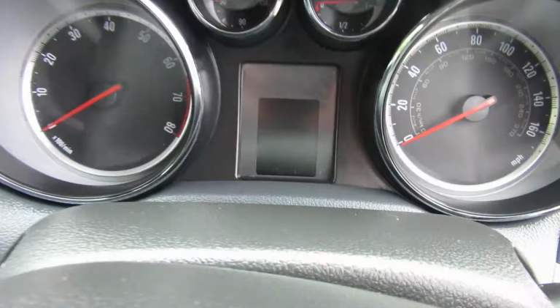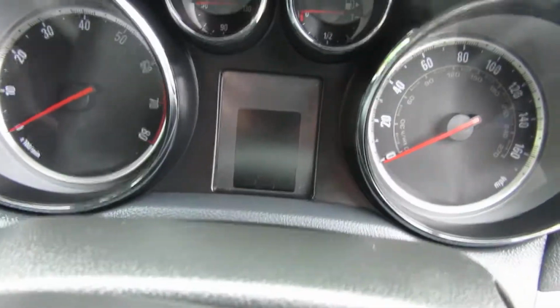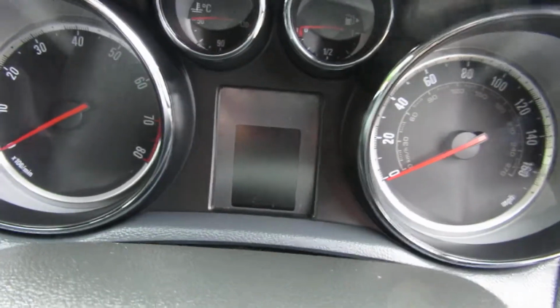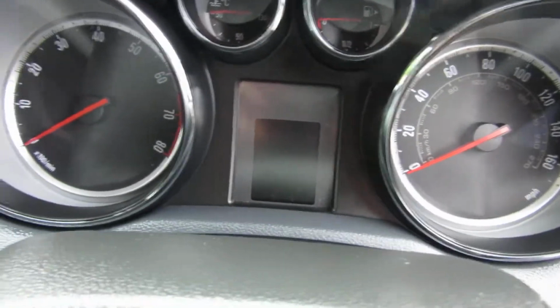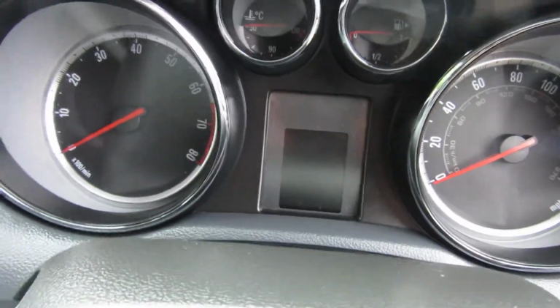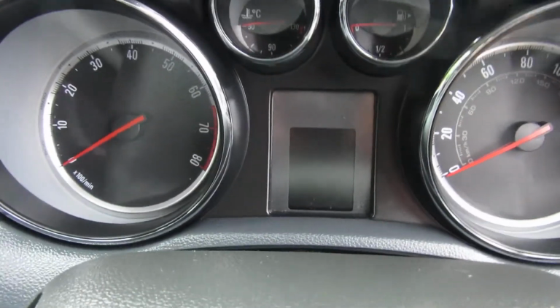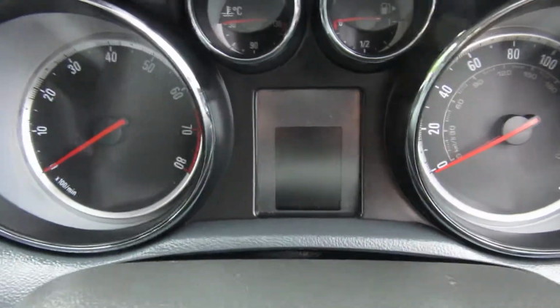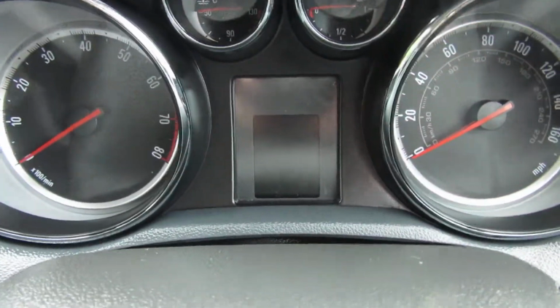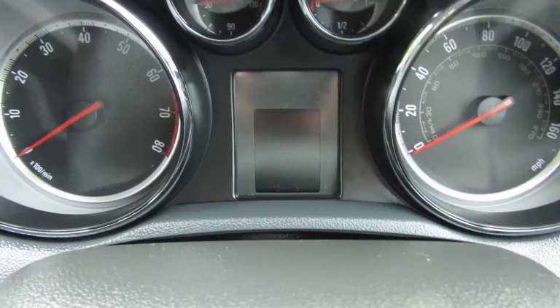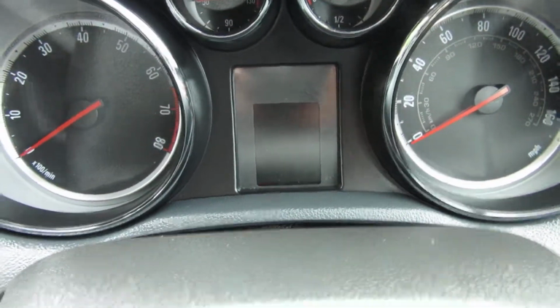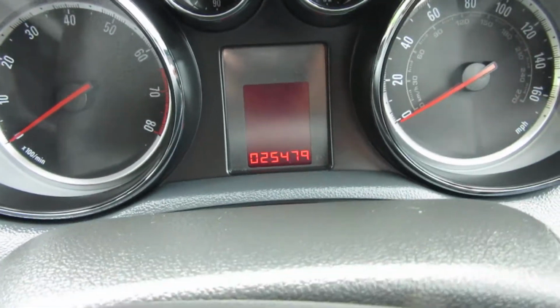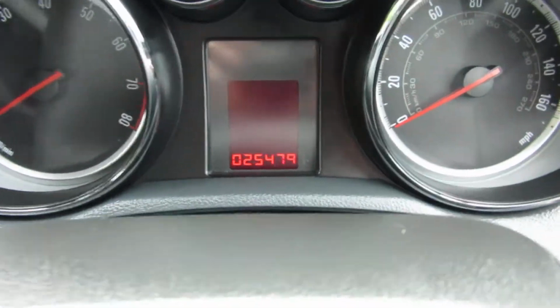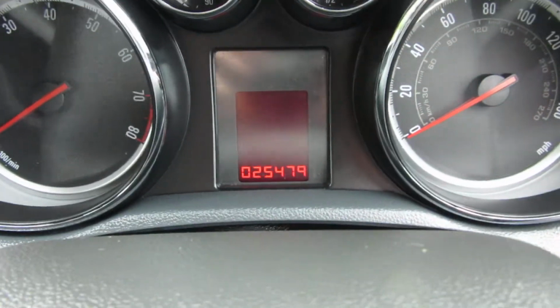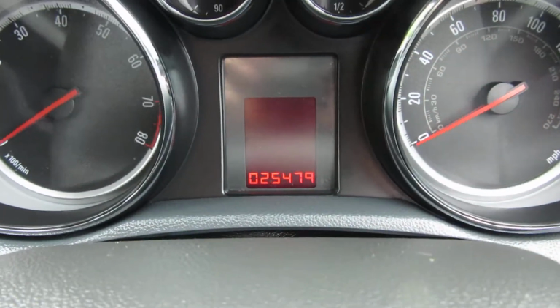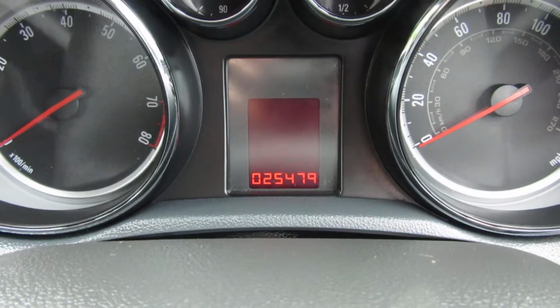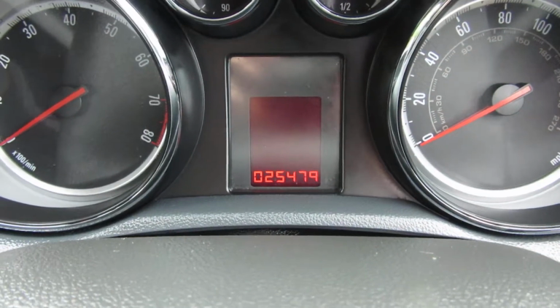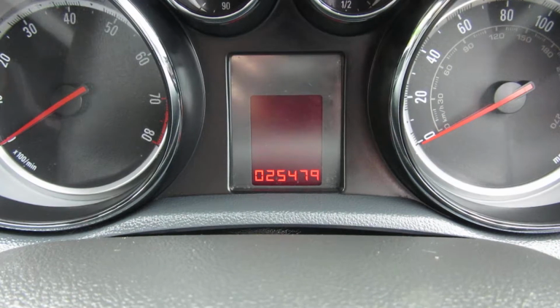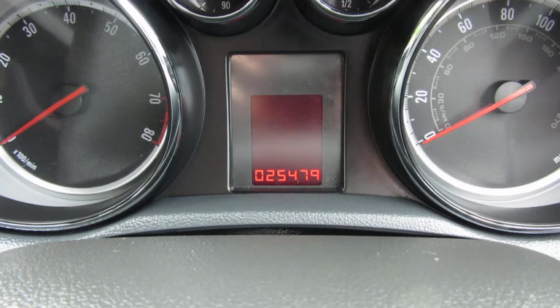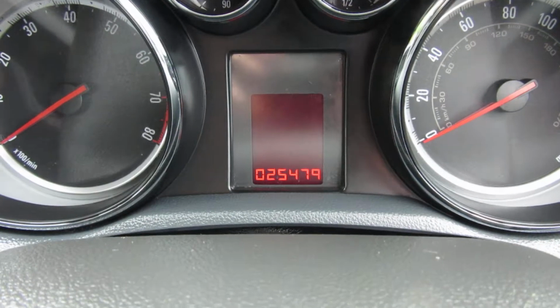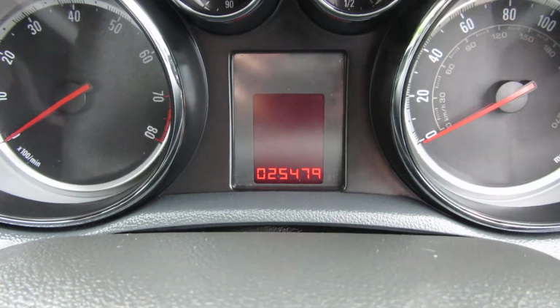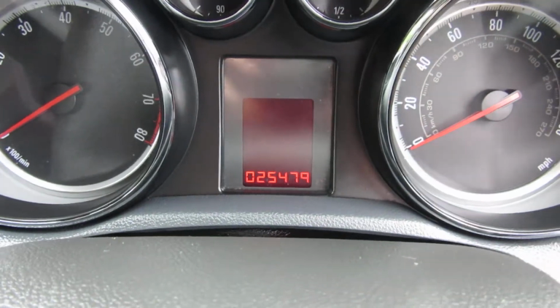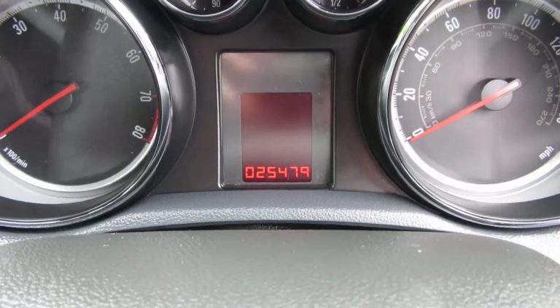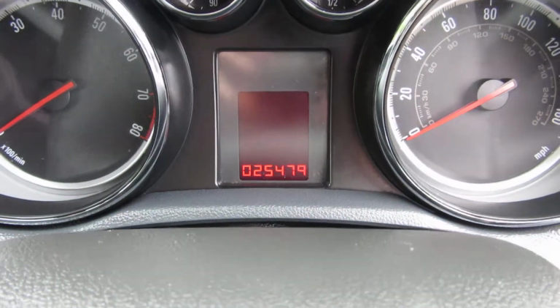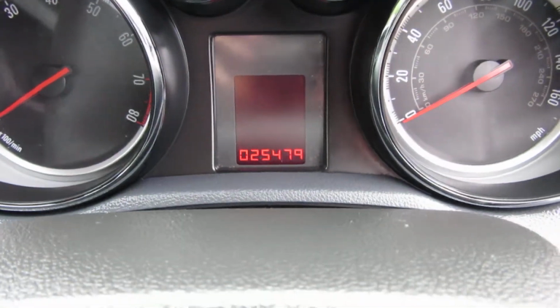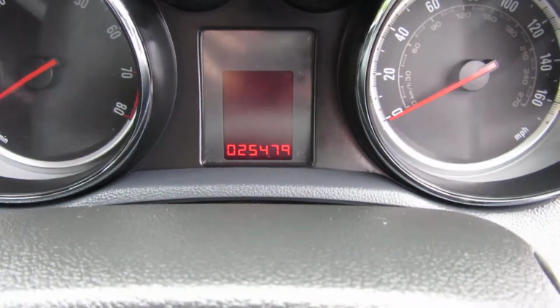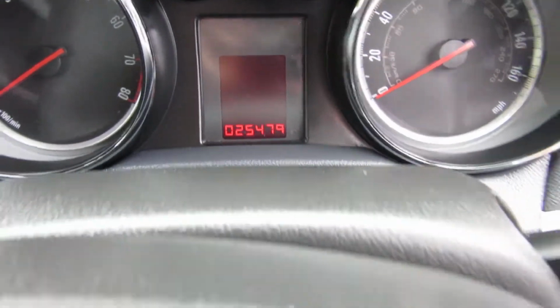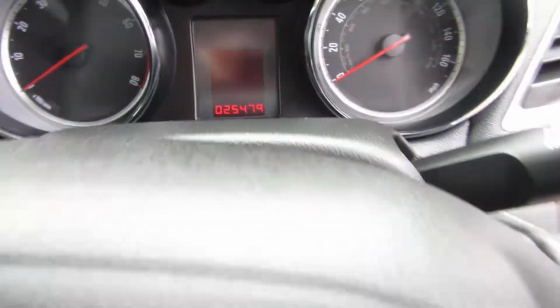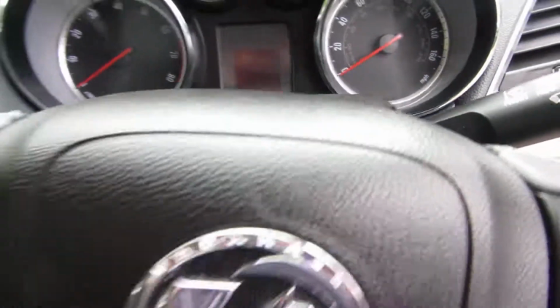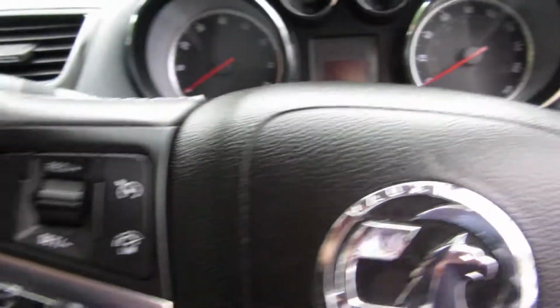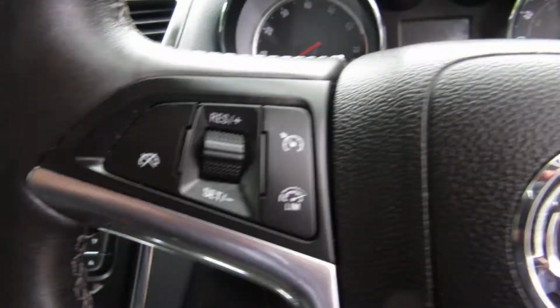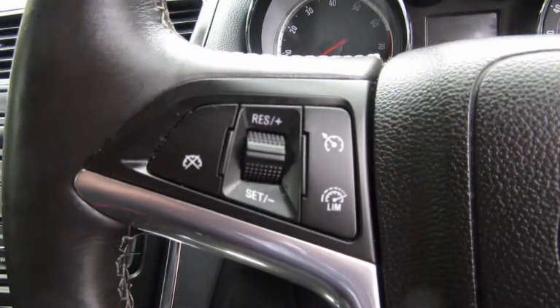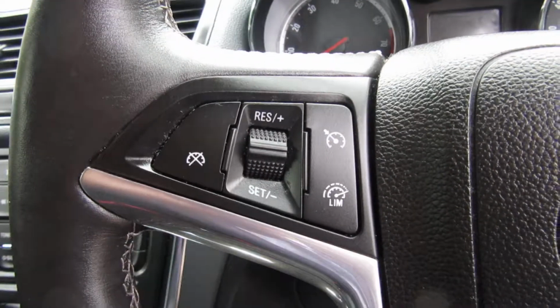The mileage is 25,479 miles. It's a one owner from new. It's also got cruise control.